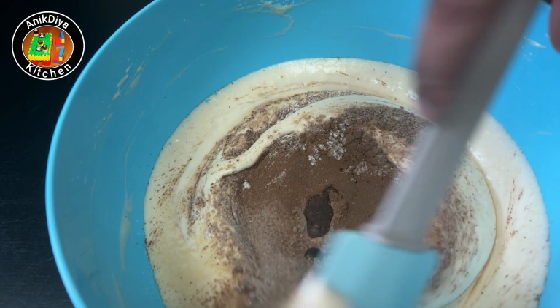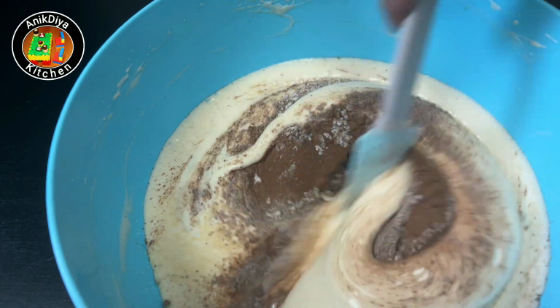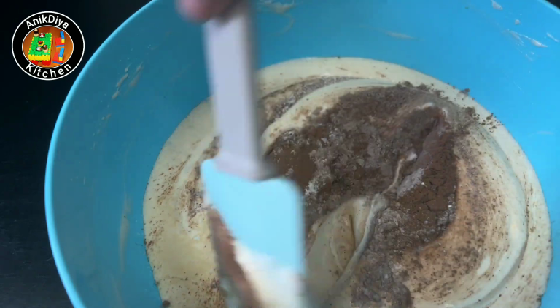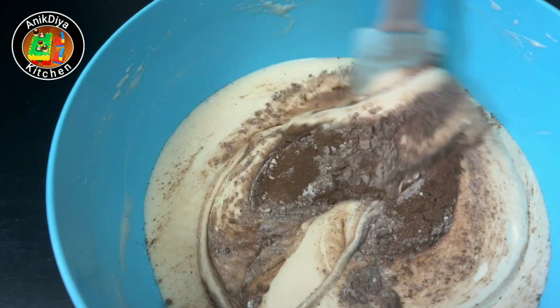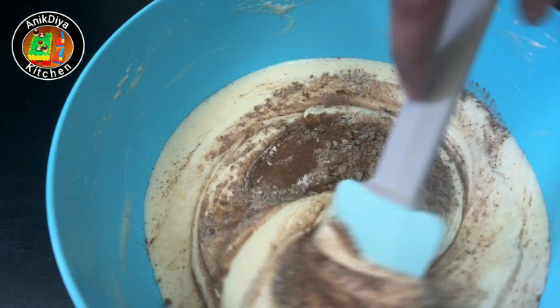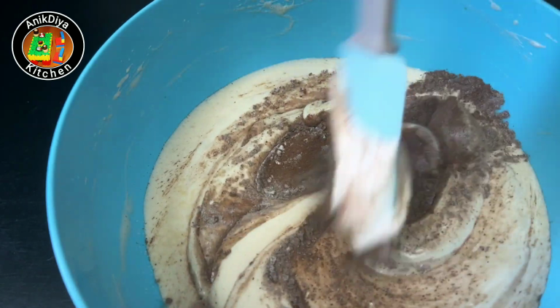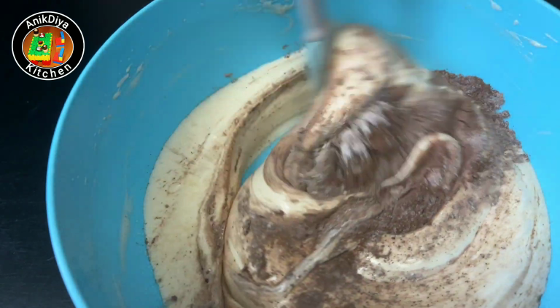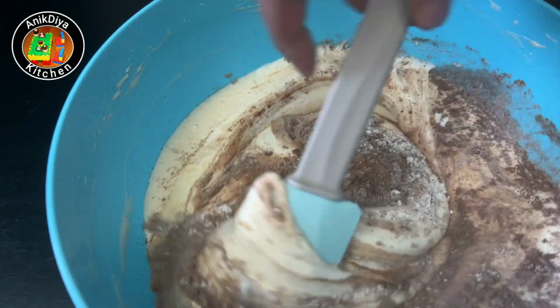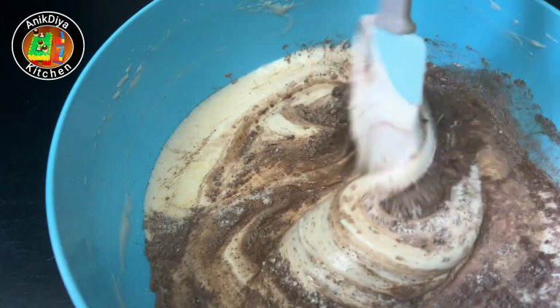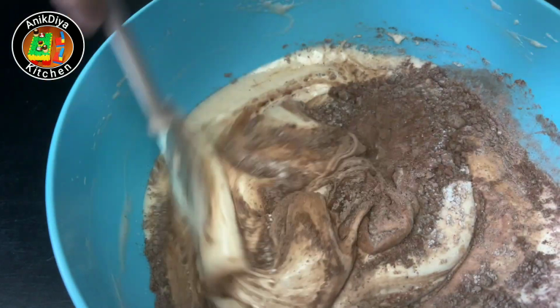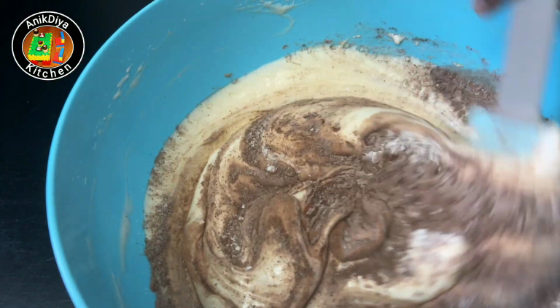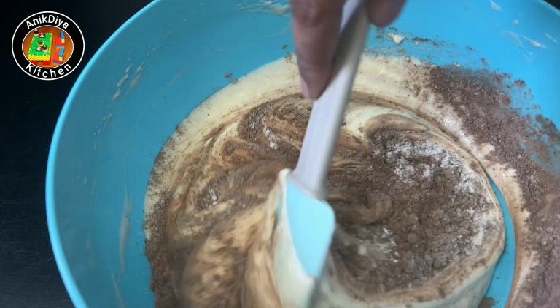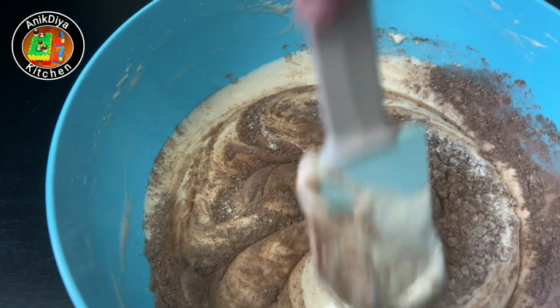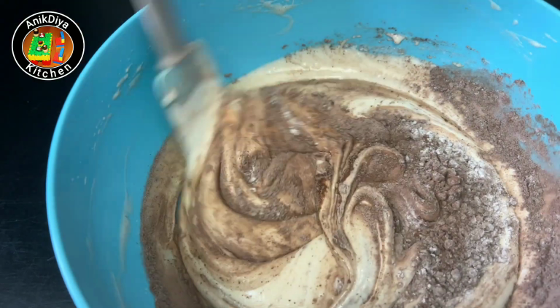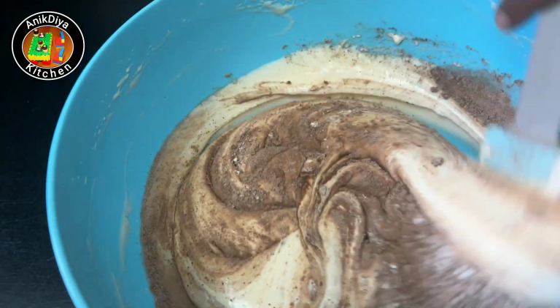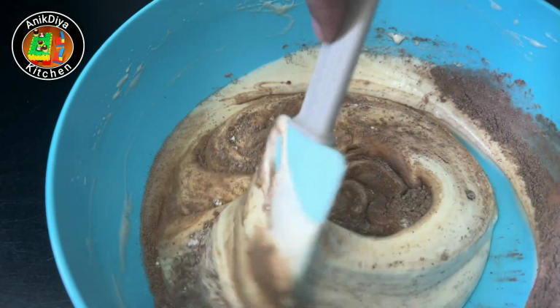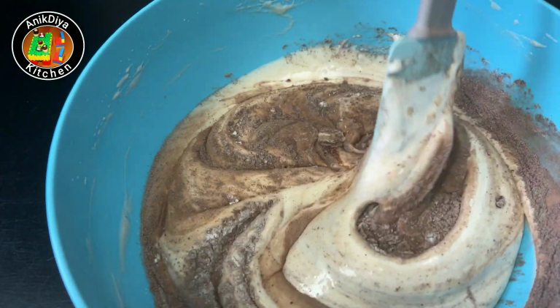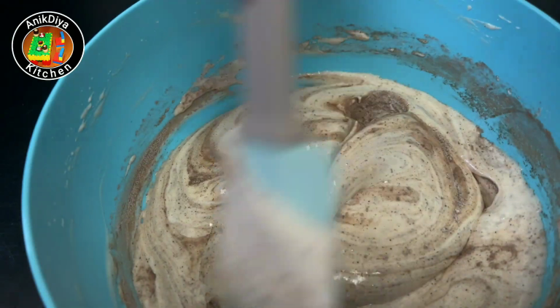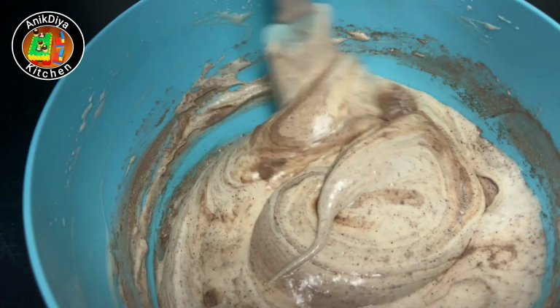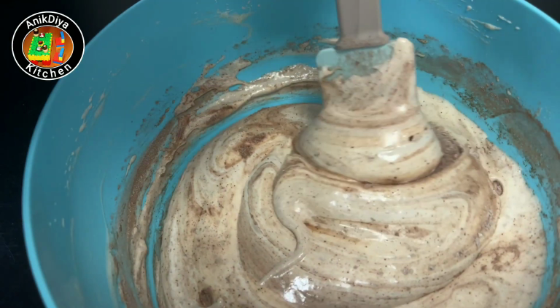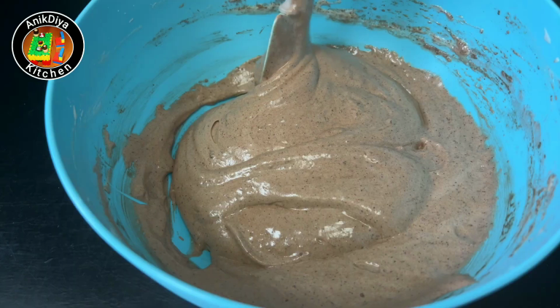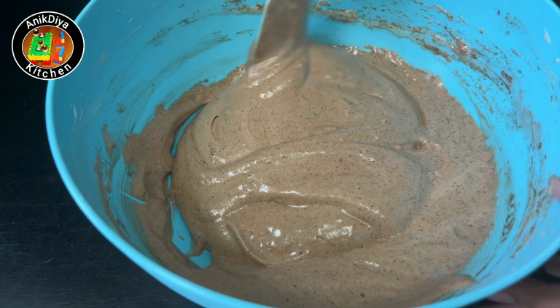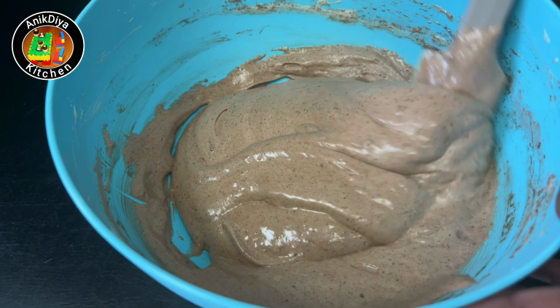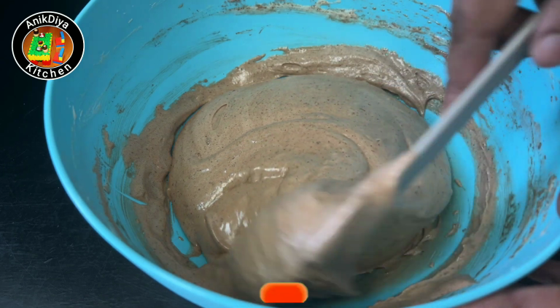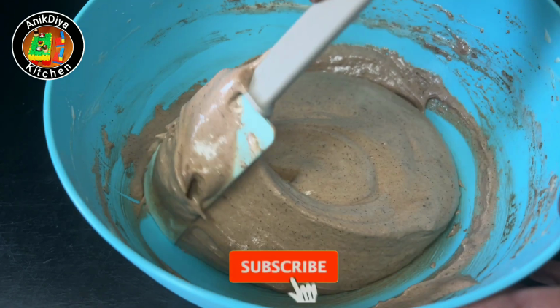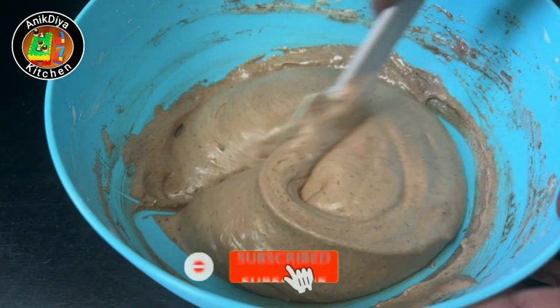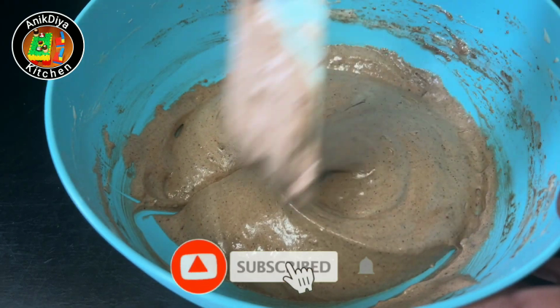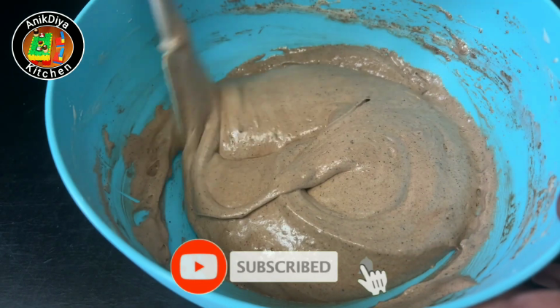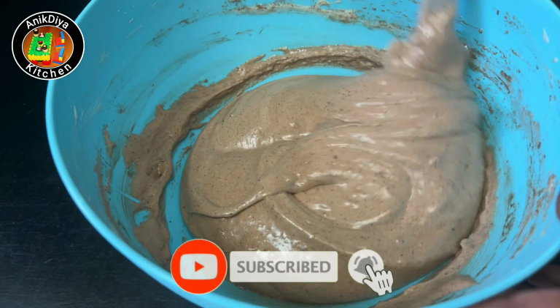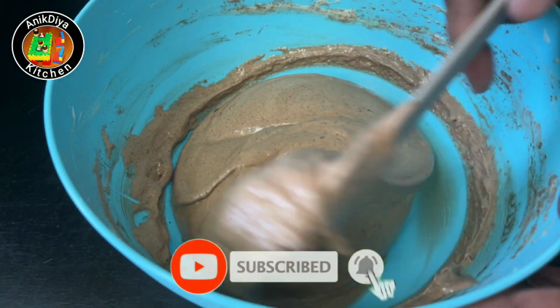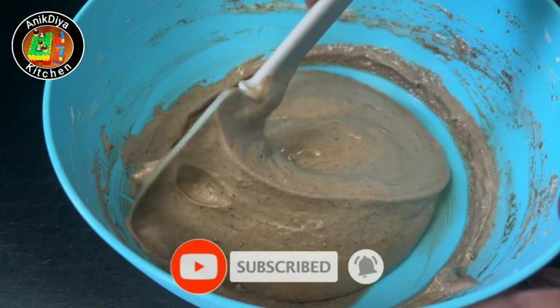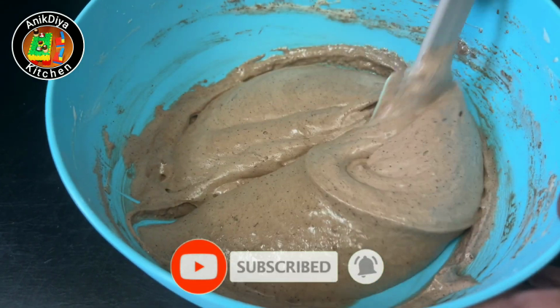Mix it fast using the cut and fold method — fold and cut and fold.